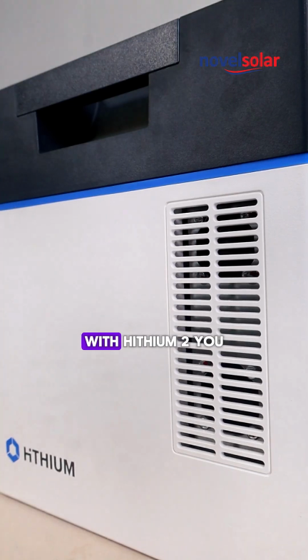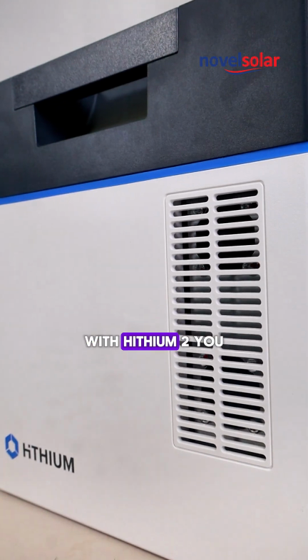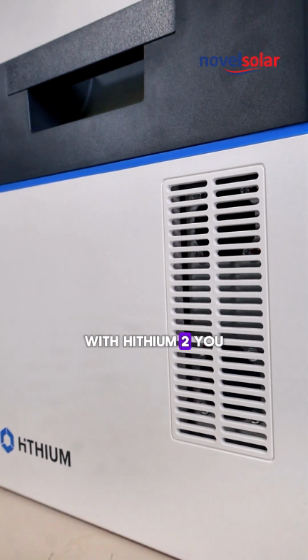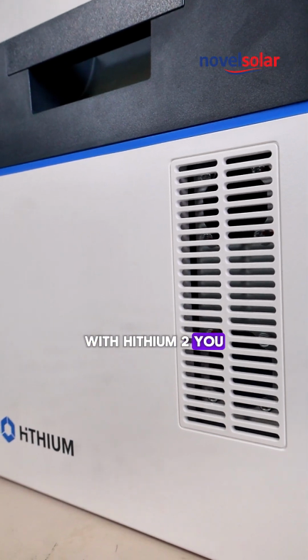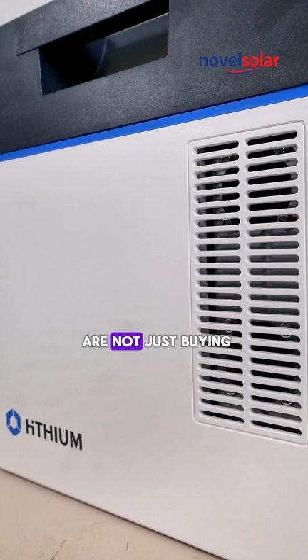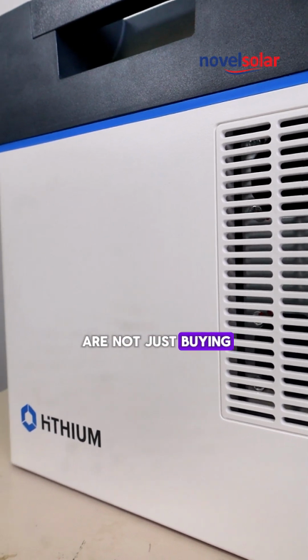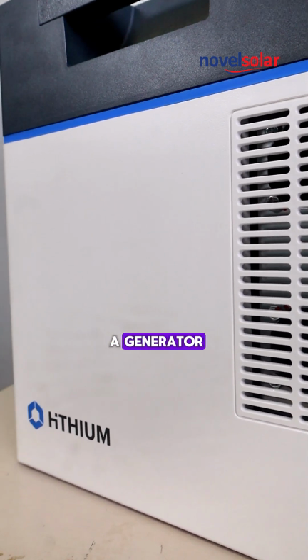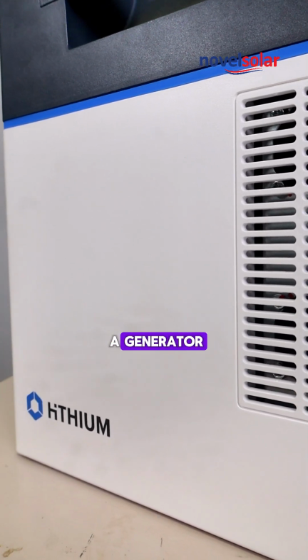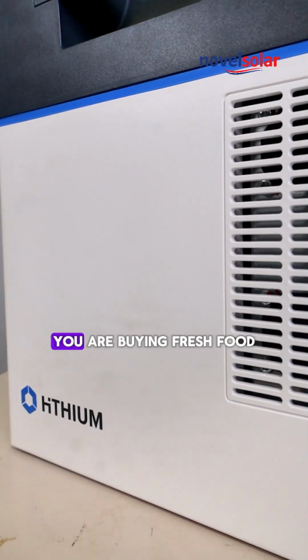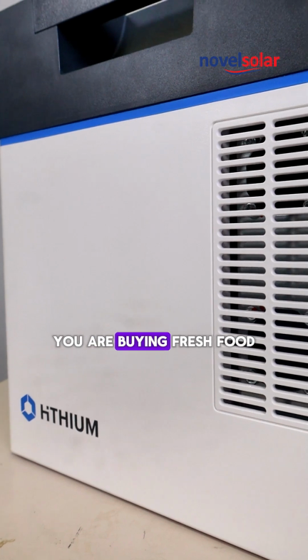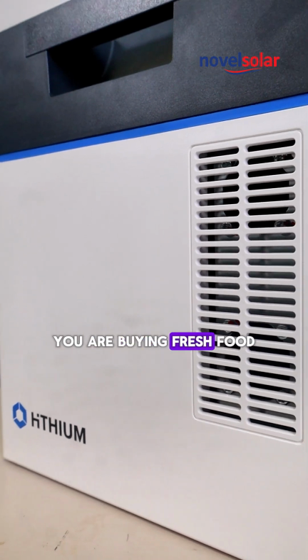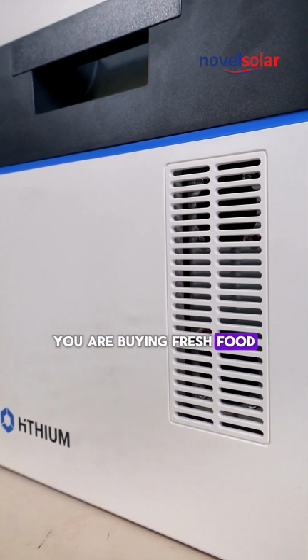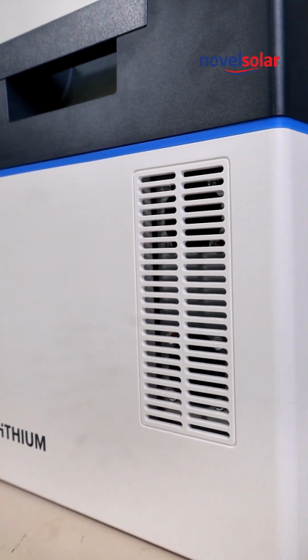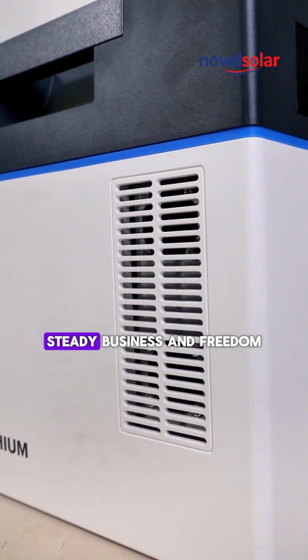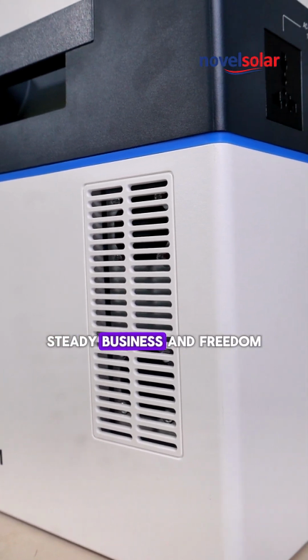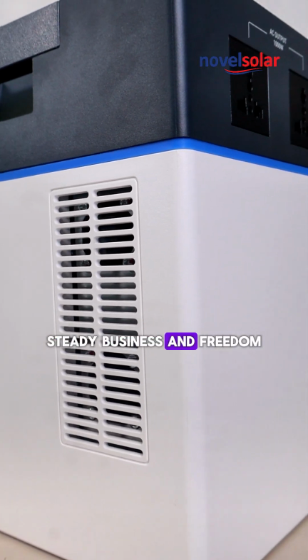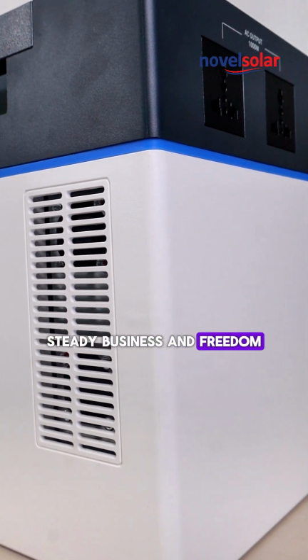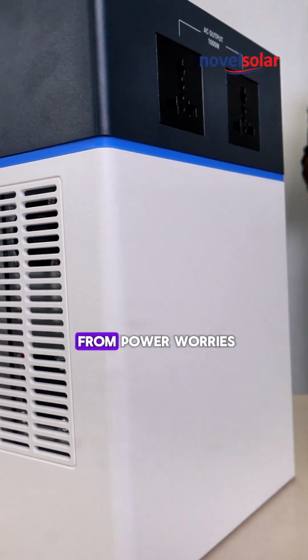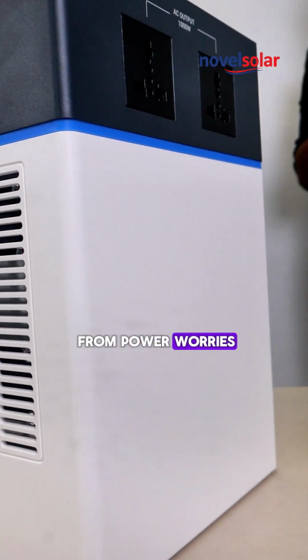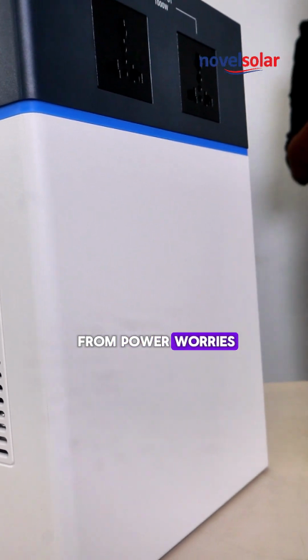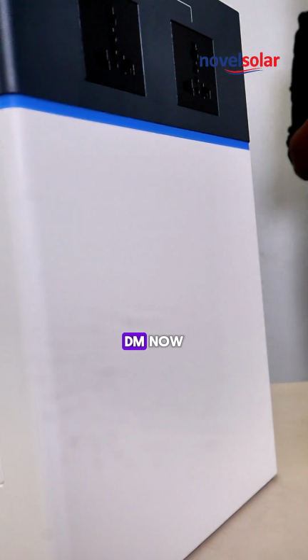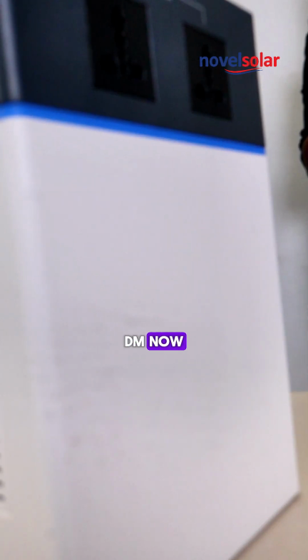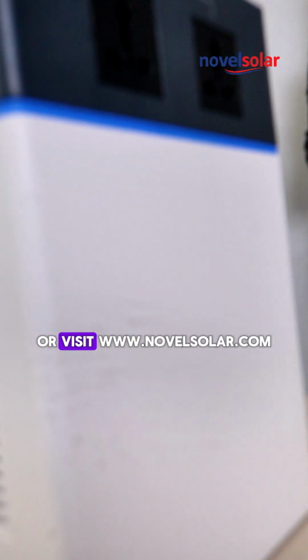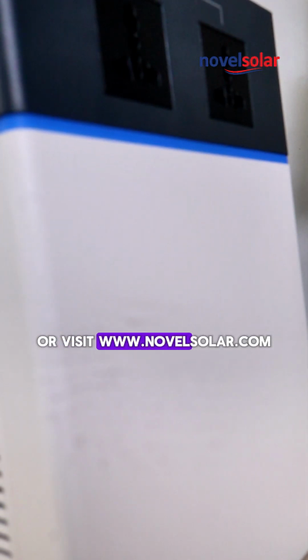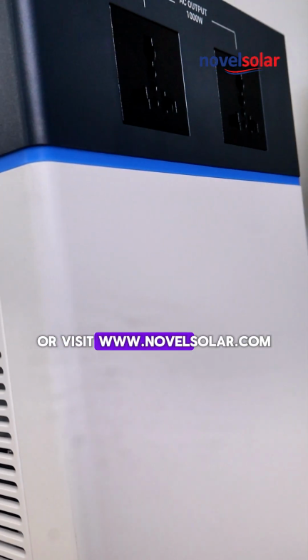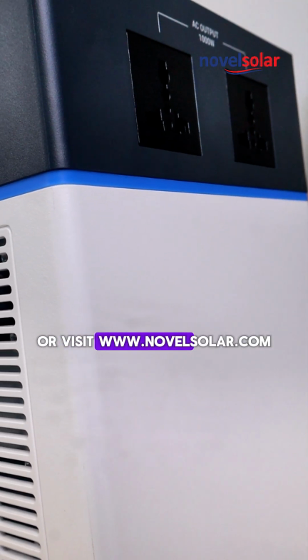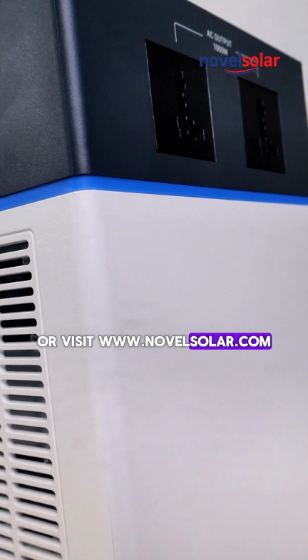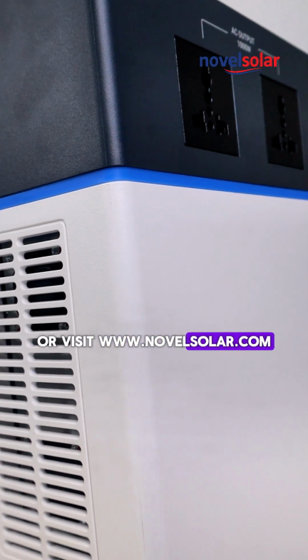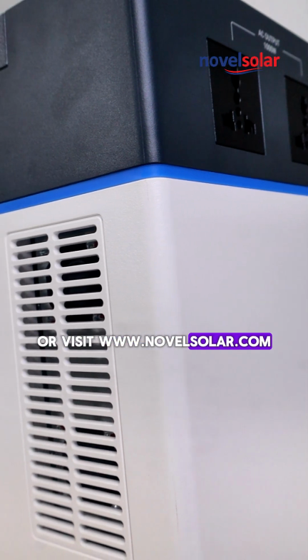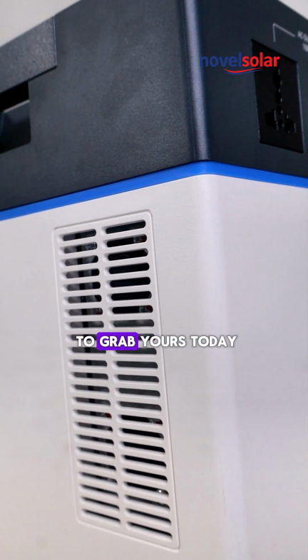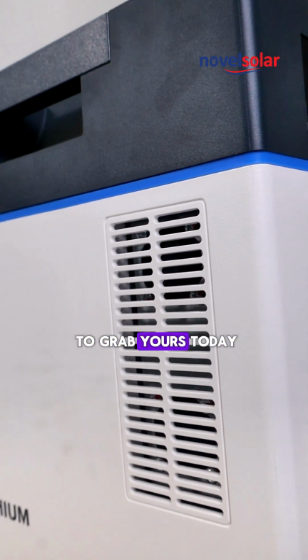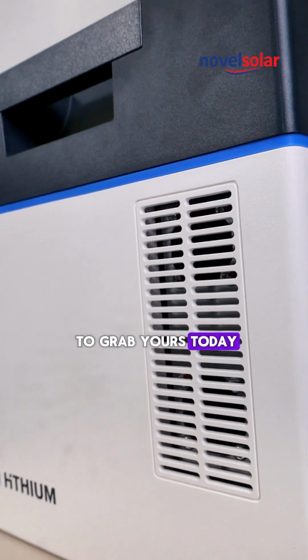With ETL2, you are not just buying a generator. You are buying fresh food, steady business, and freedom from power outages. DM now or visit www.novecola.com to grab yours today.